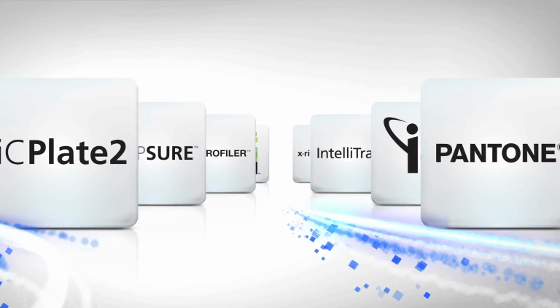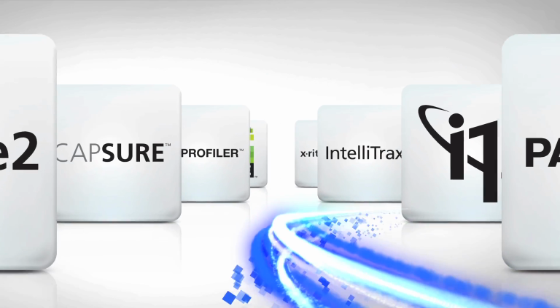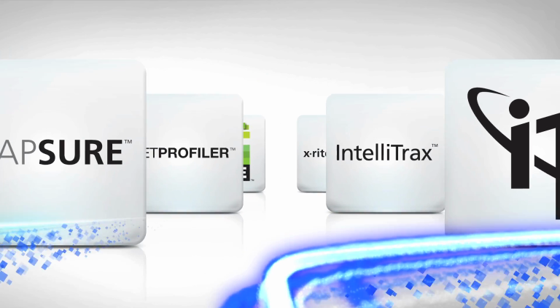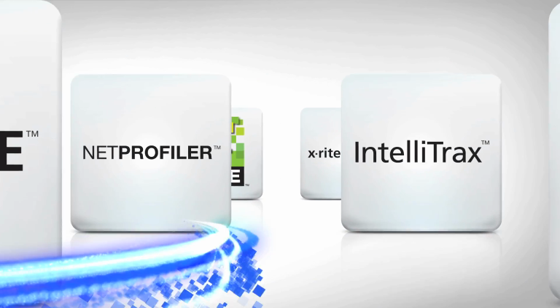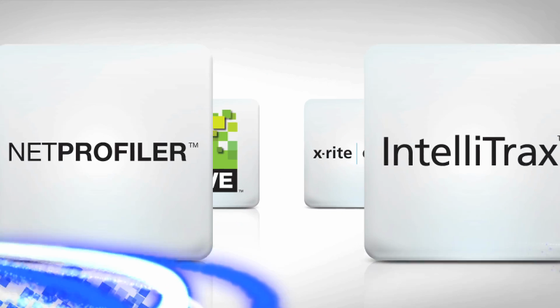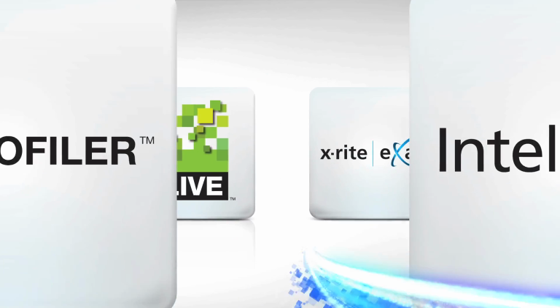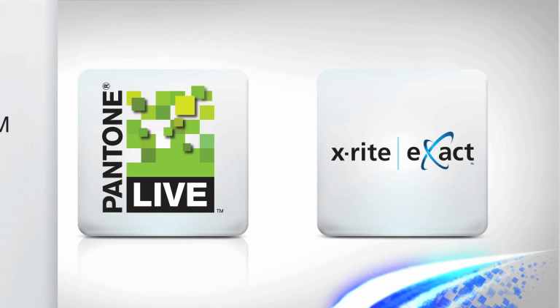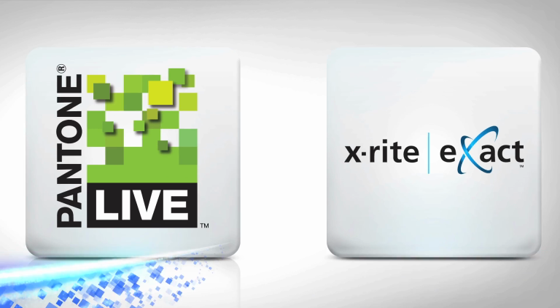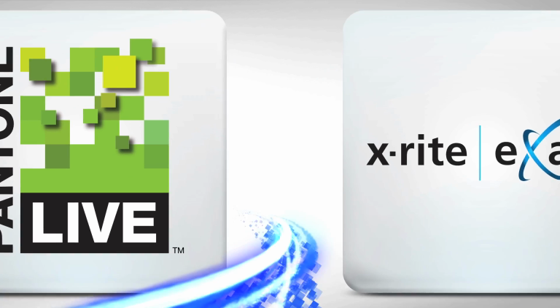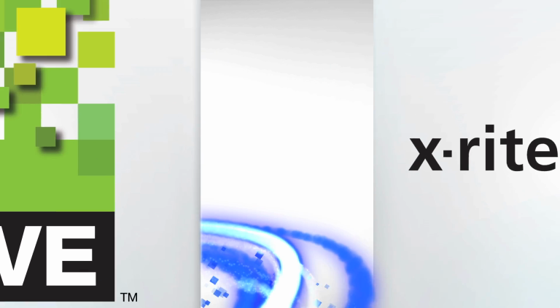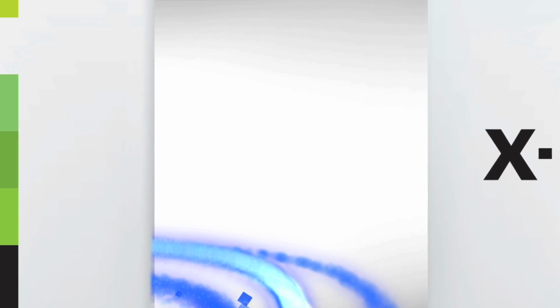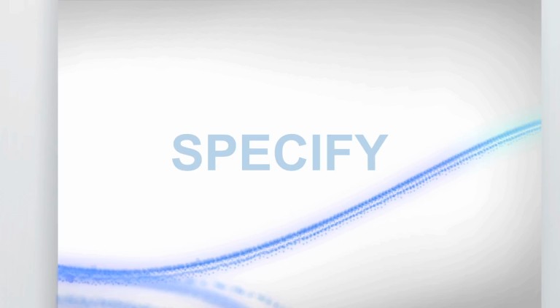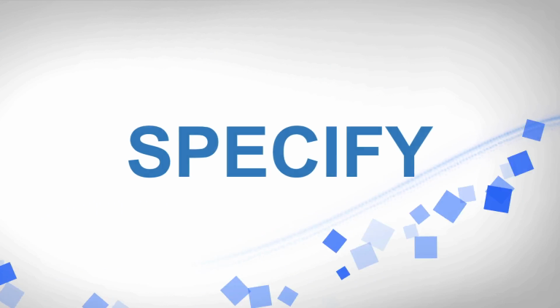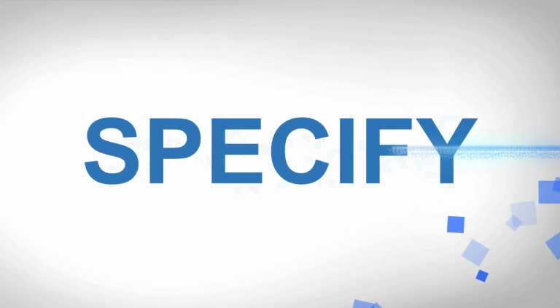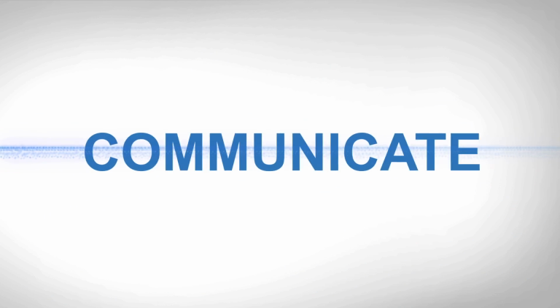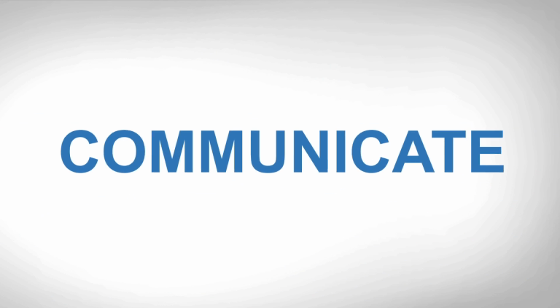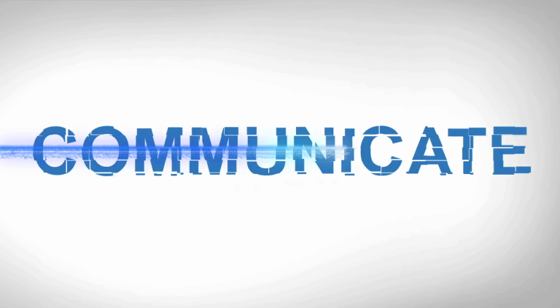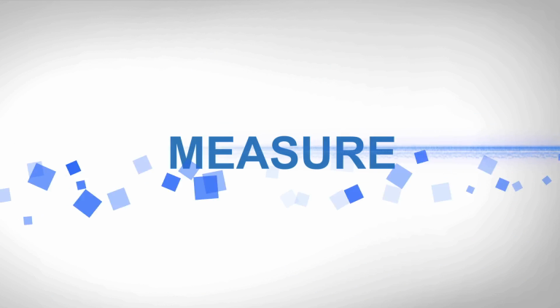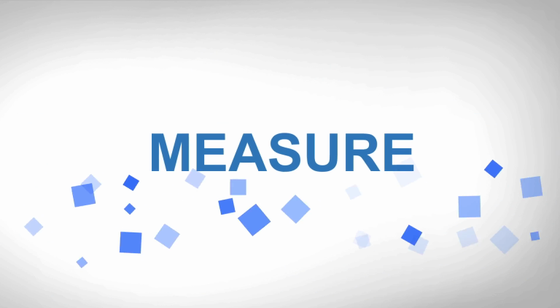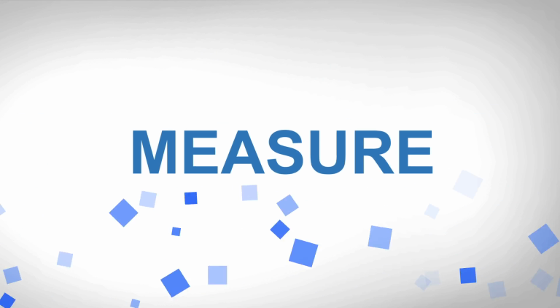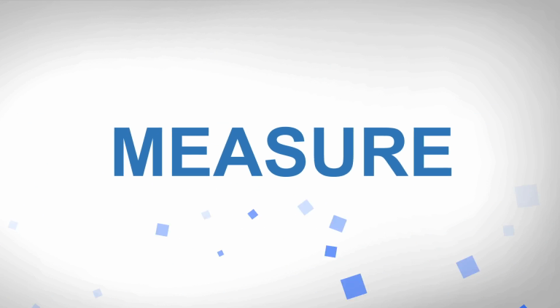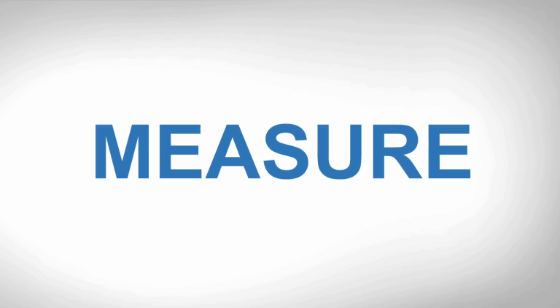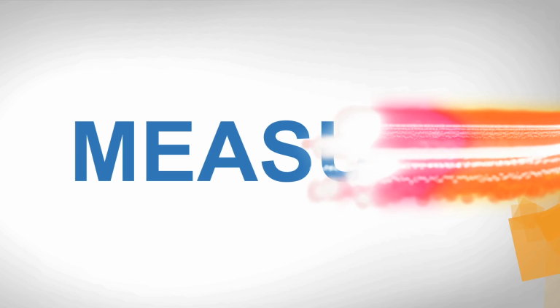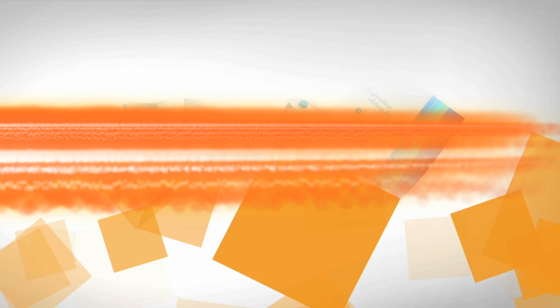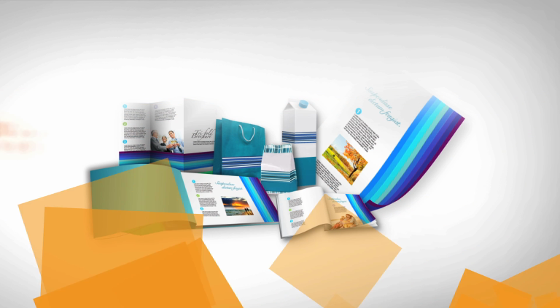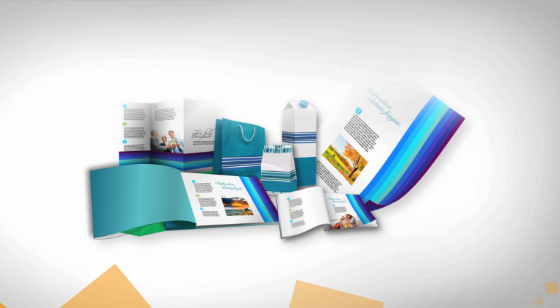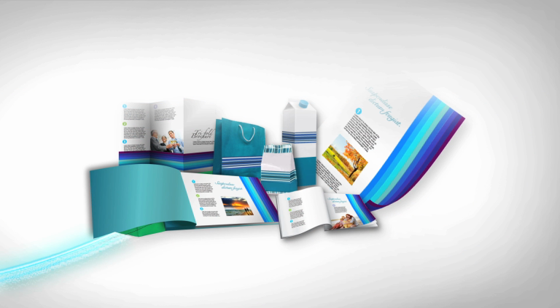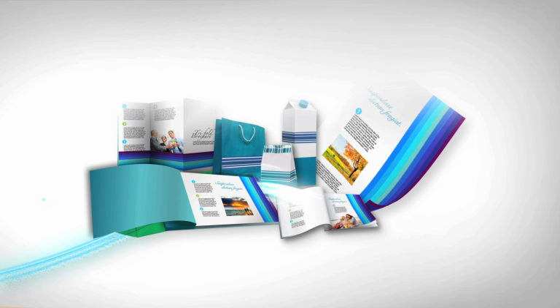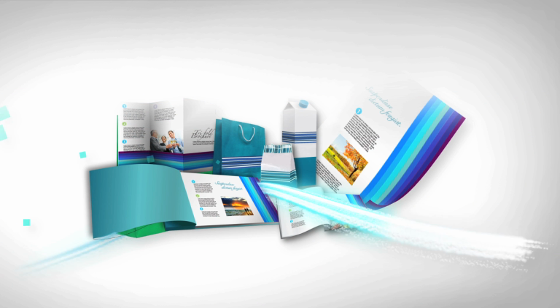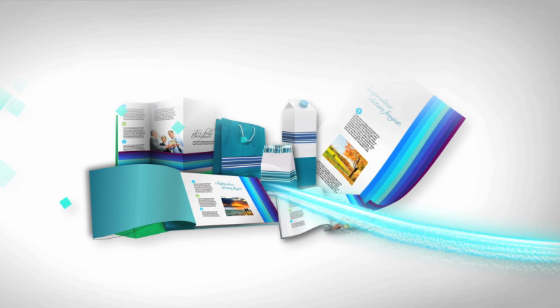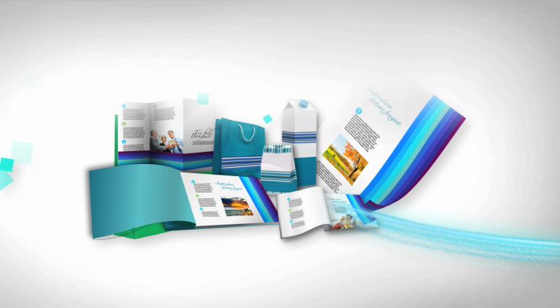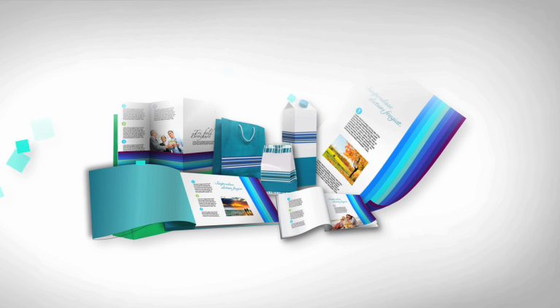offers a full suite of hardware and software solutions that specify, communicate, and measure color accuracy, ensuring your brand's color integrity across your color network.